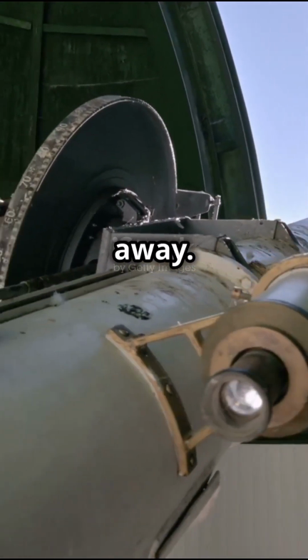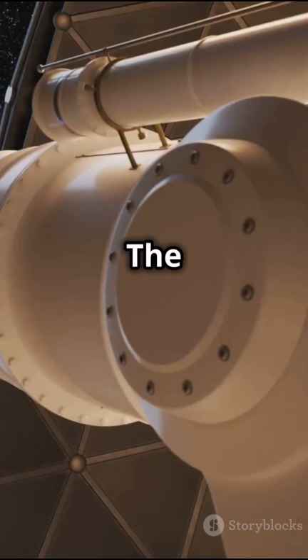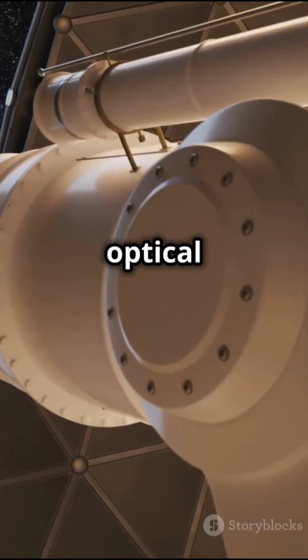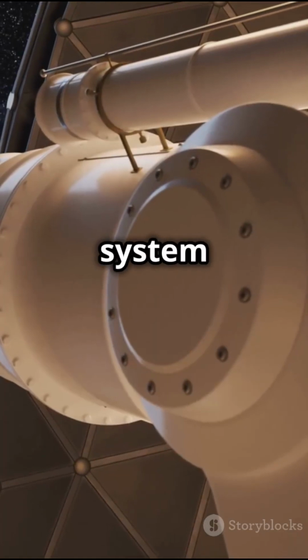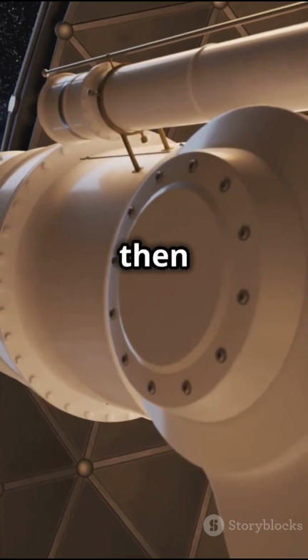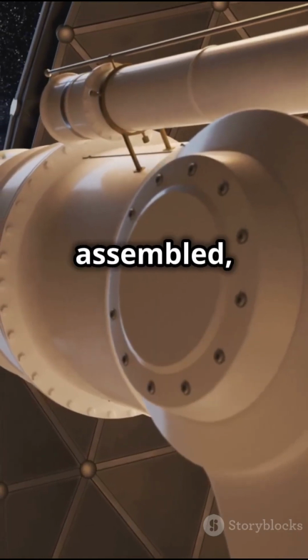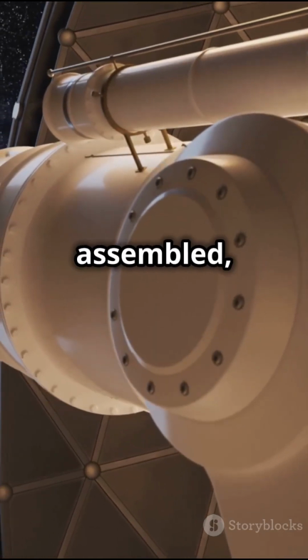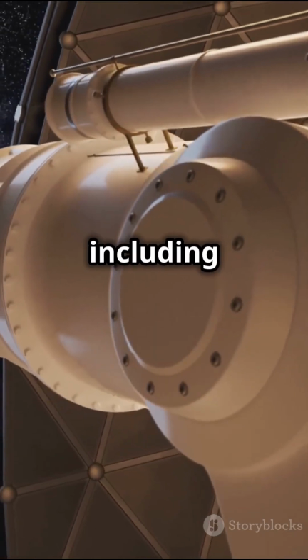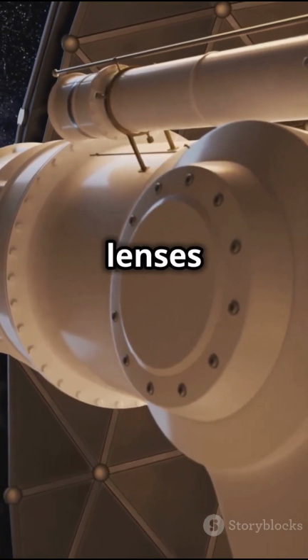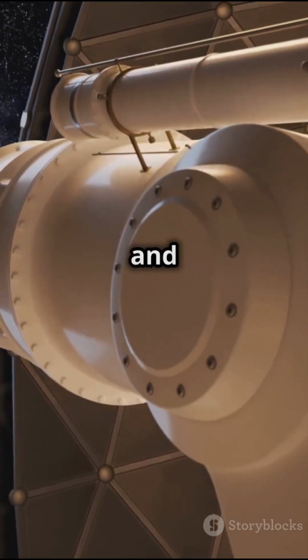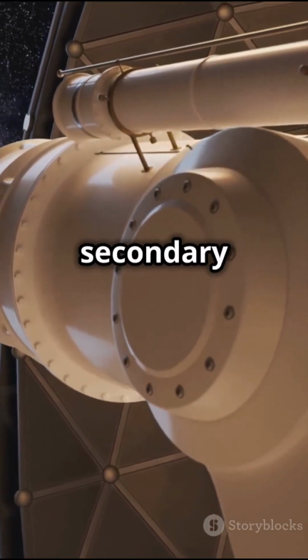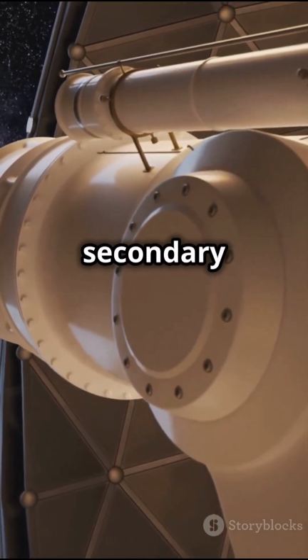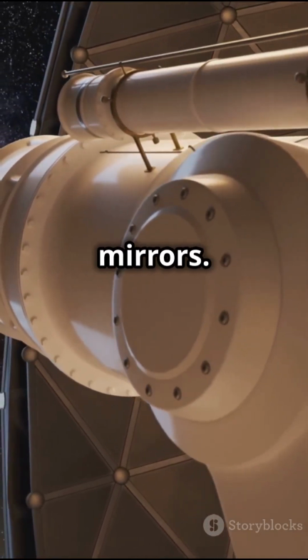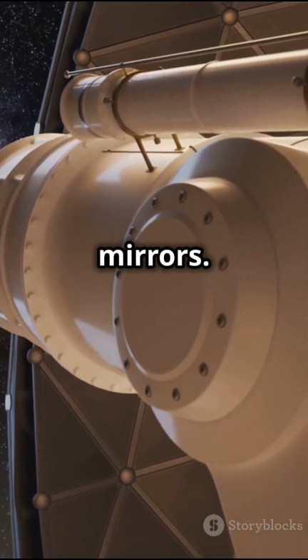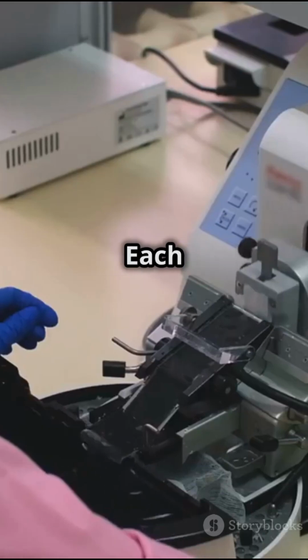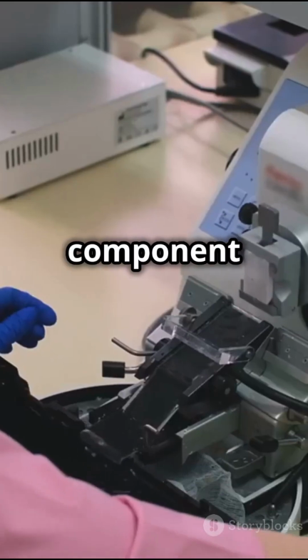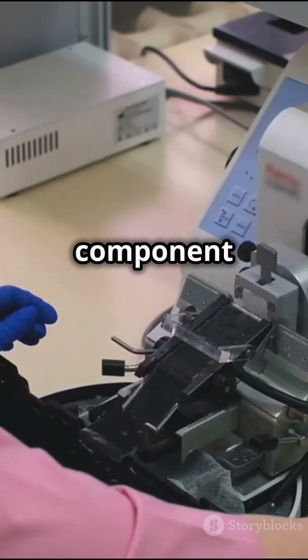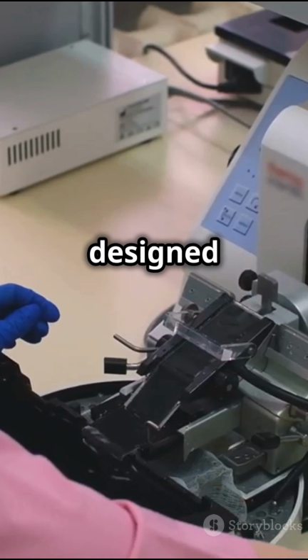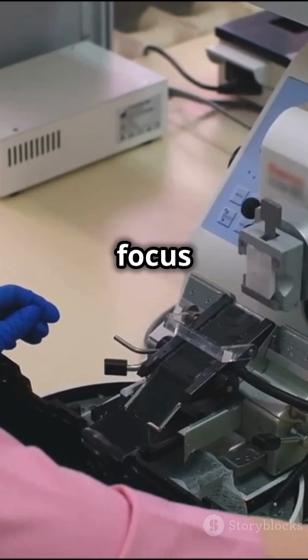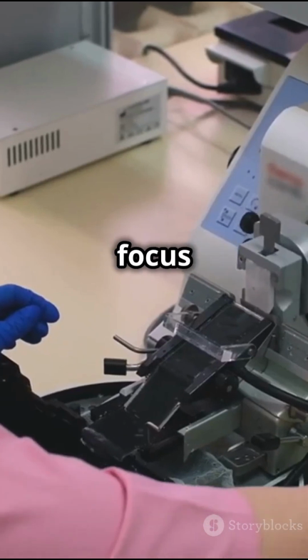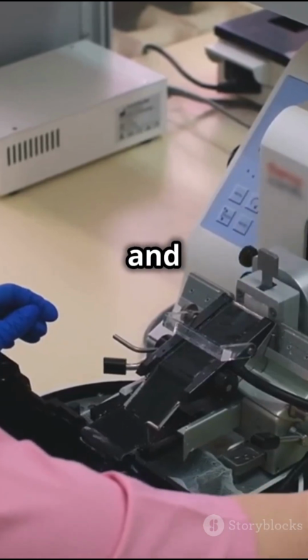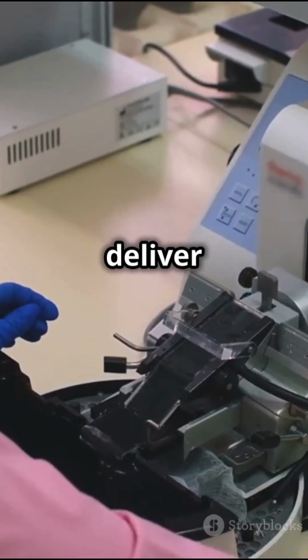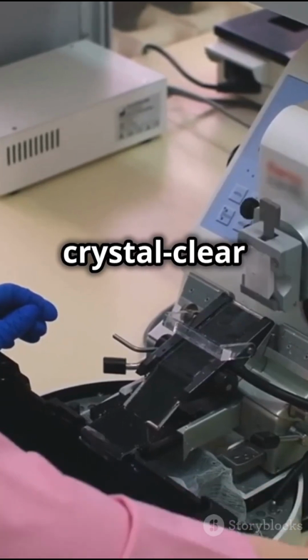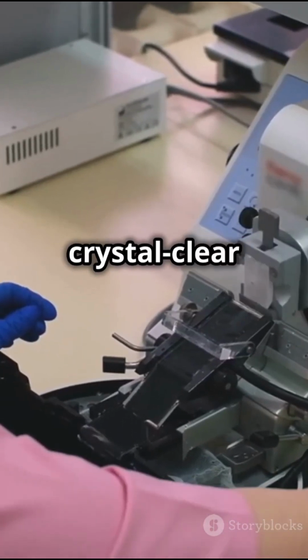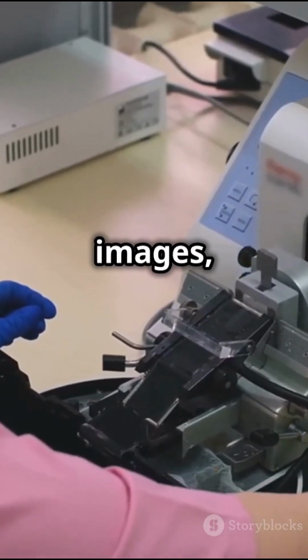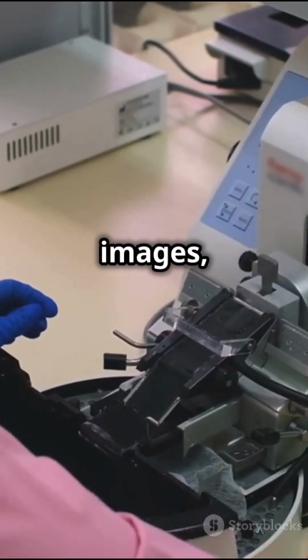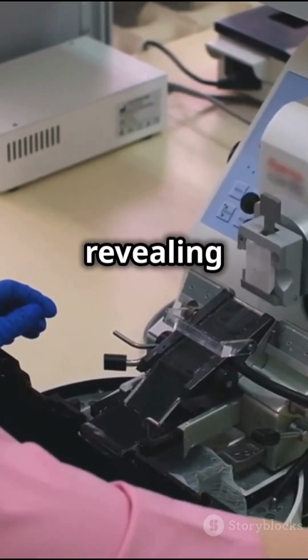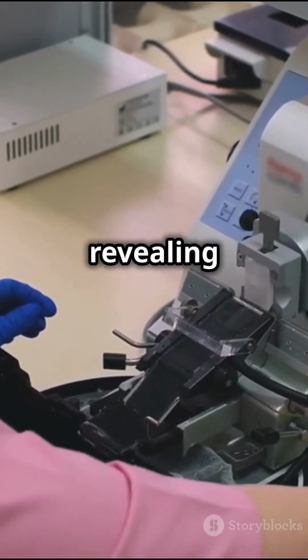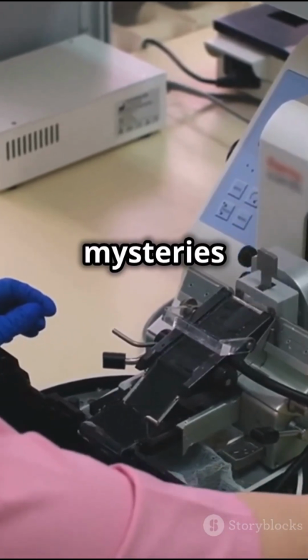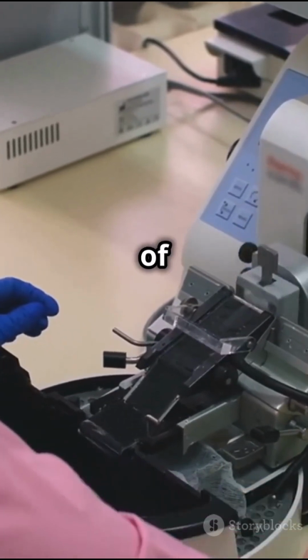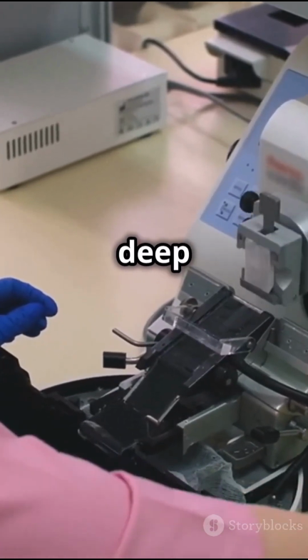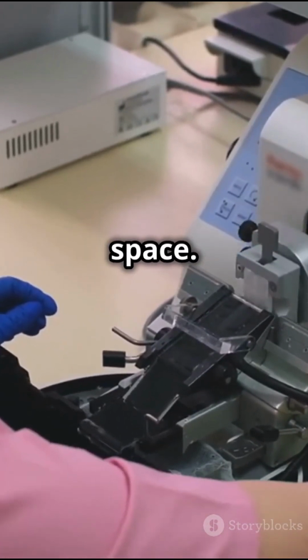The optical system is then assembled, including lenses and secondary mirrors. Each component is designed to focus light and deliver crystal-clear images, revealing the mysteries of deep space.